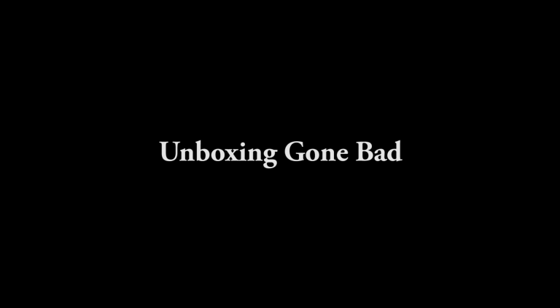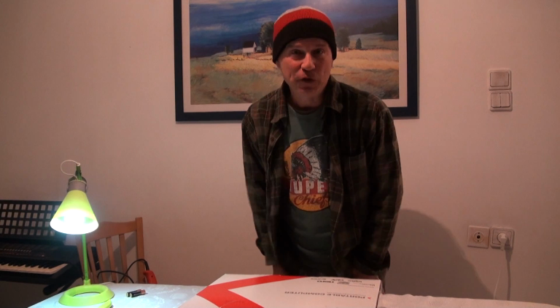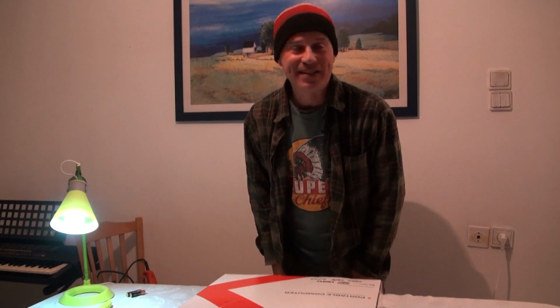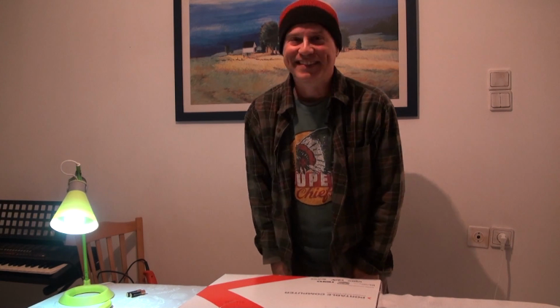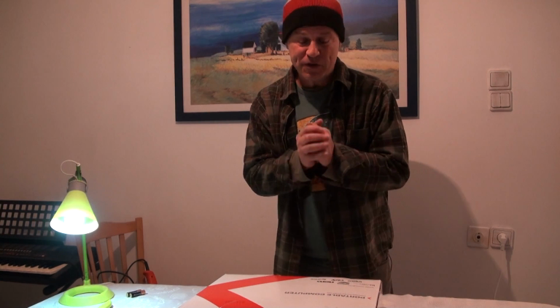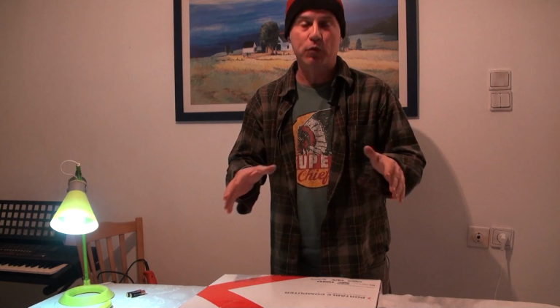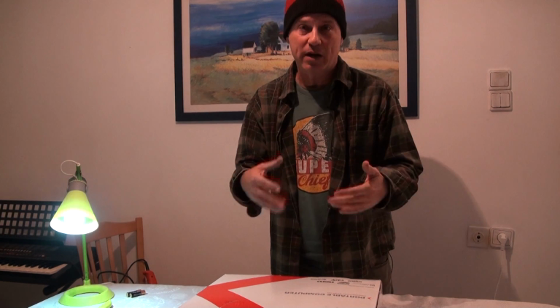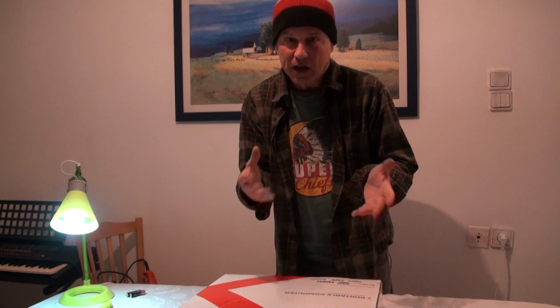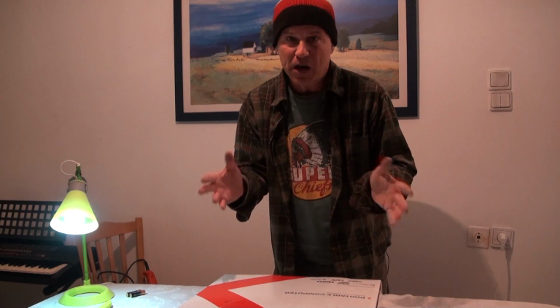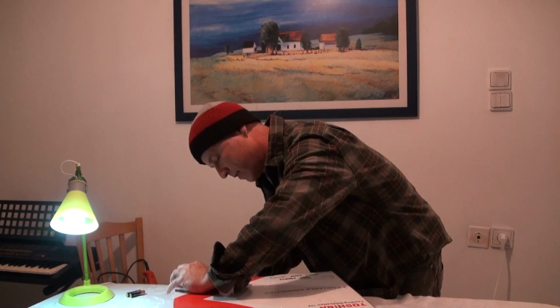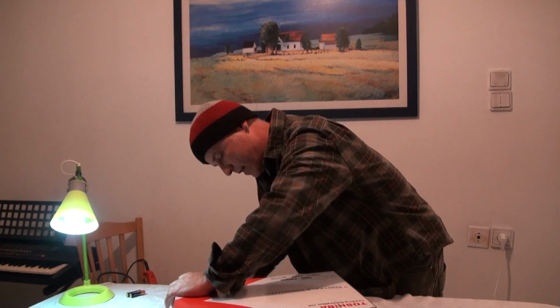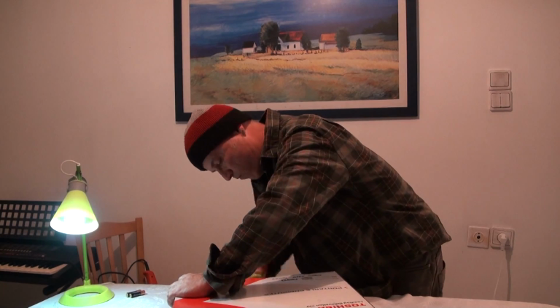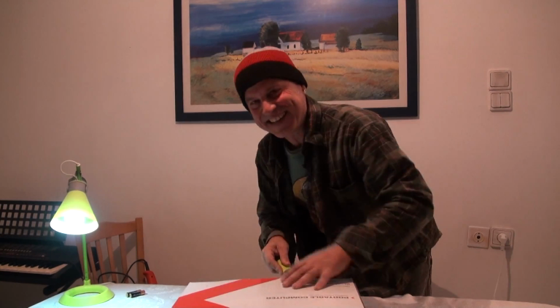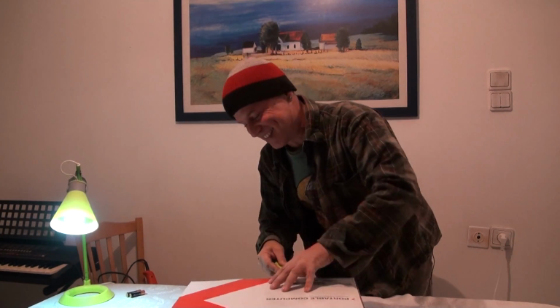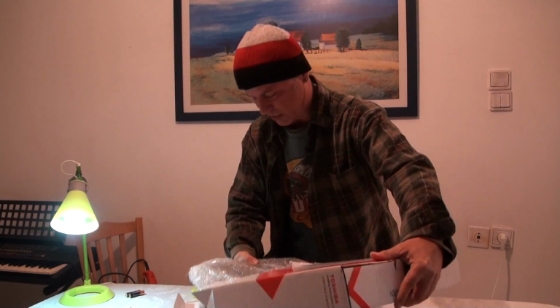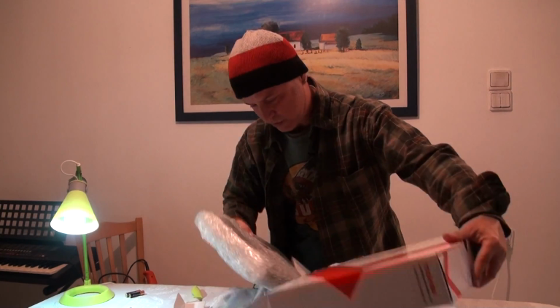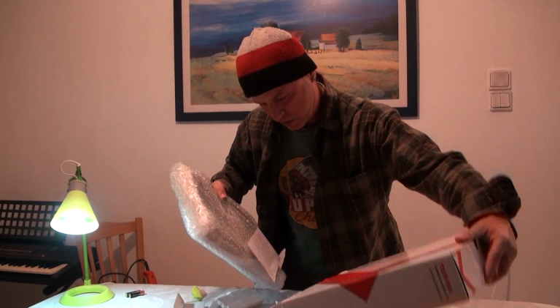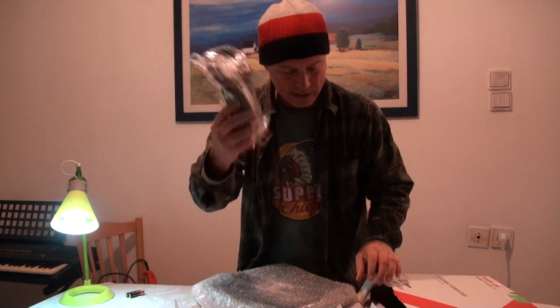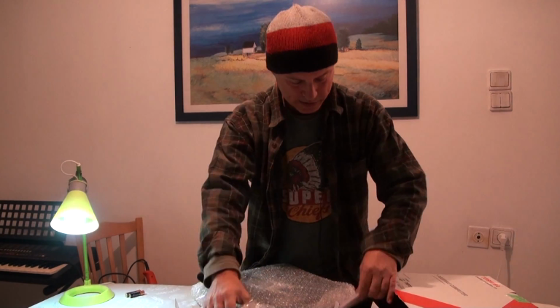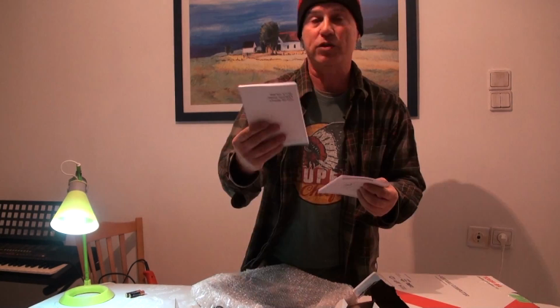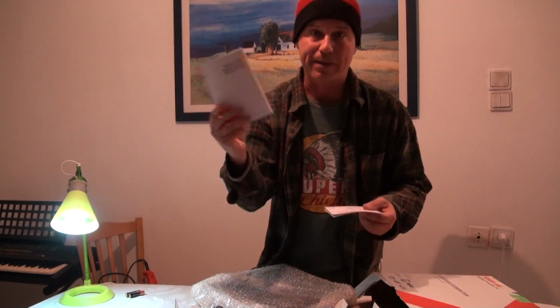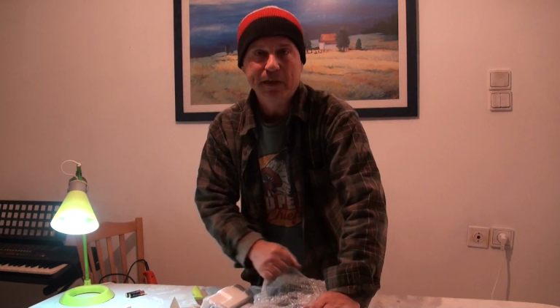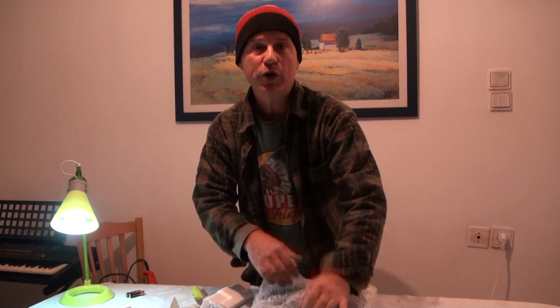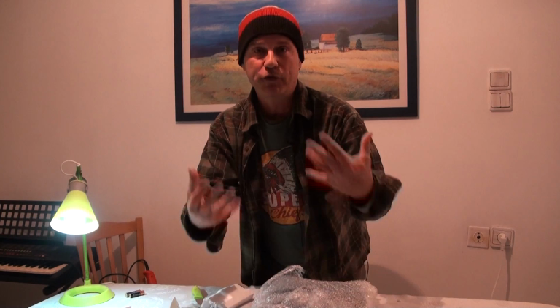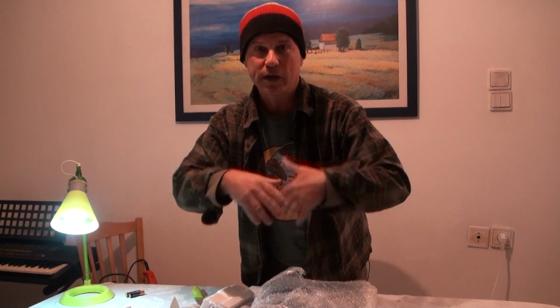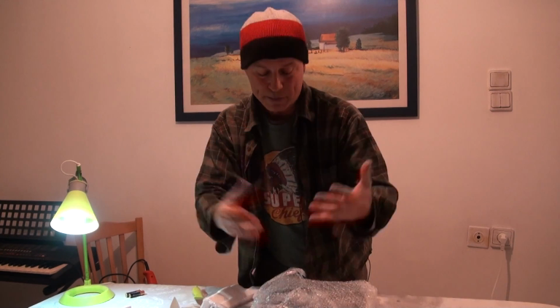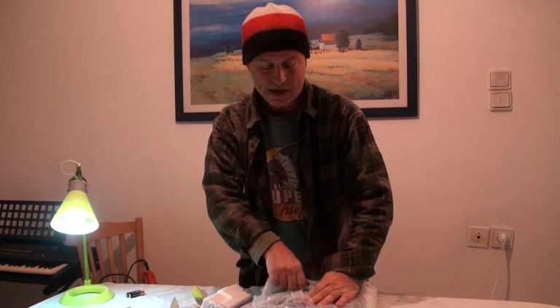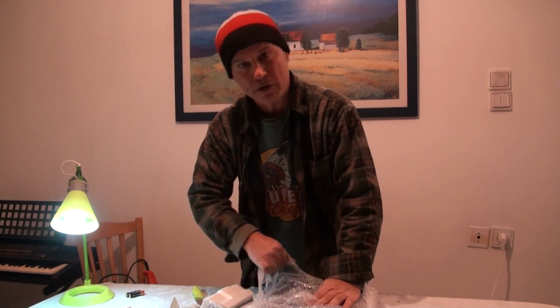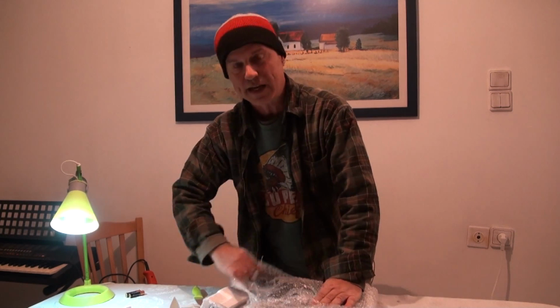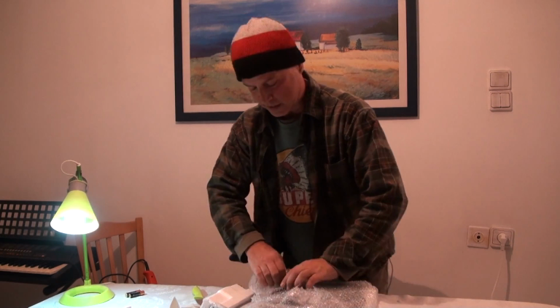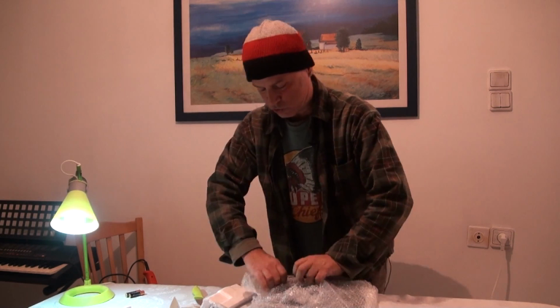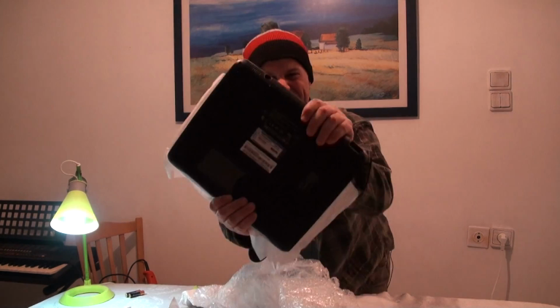Hi folks, this is the first time I'm doing an unboxing. I like this. Okay, here we go — AC, instruction manual. The more you have to unpack, the more exciting it is!